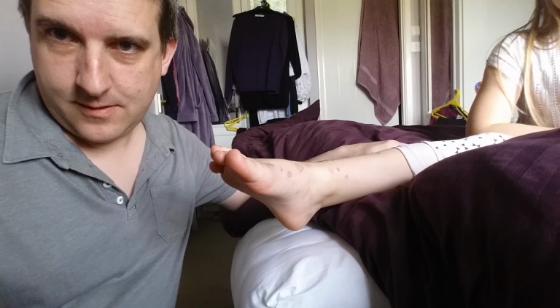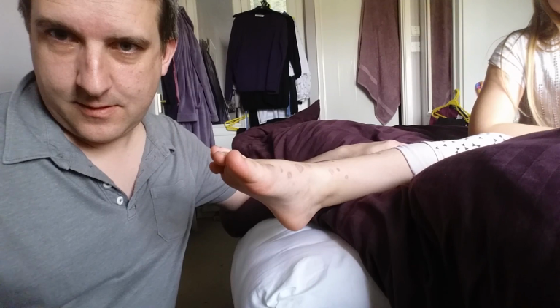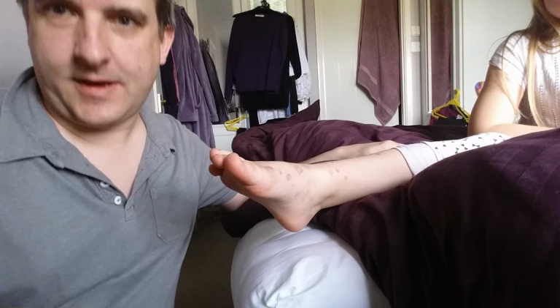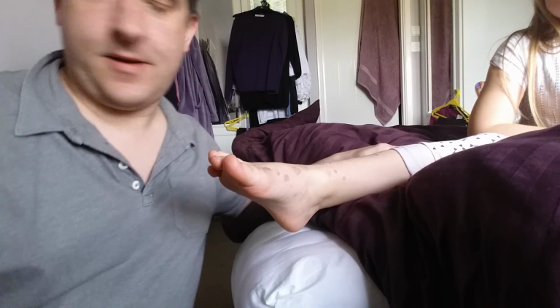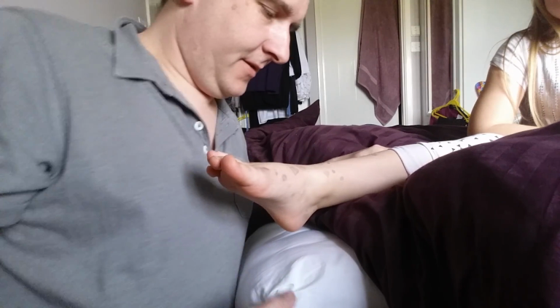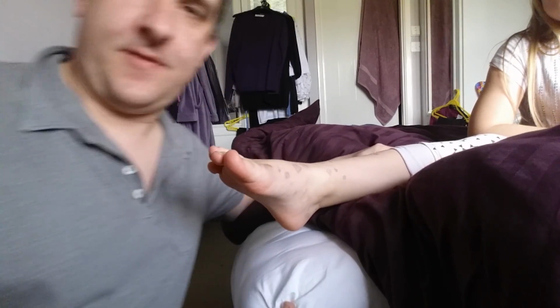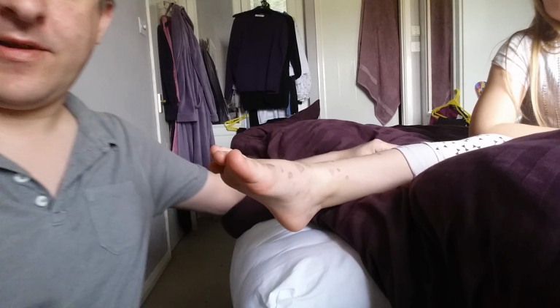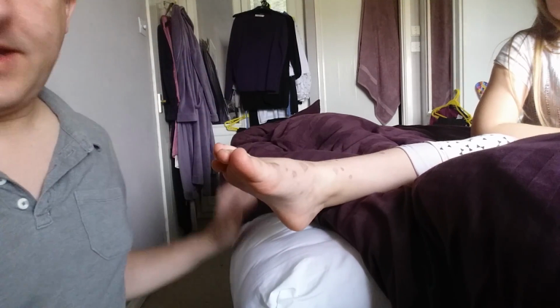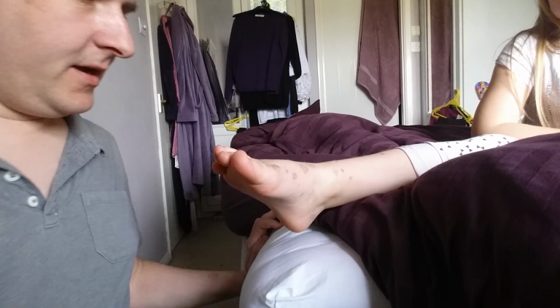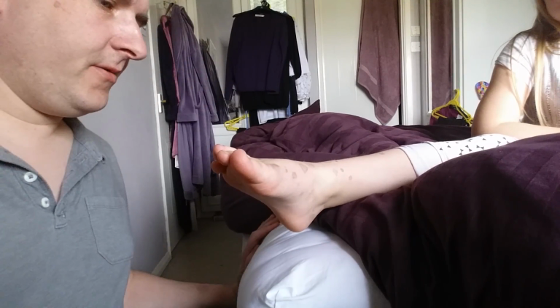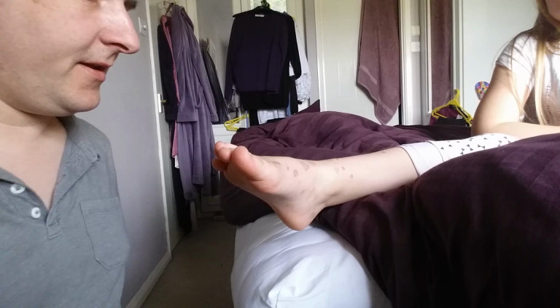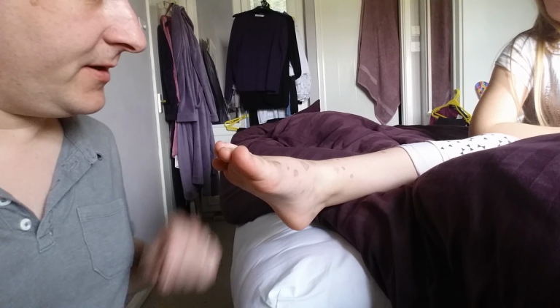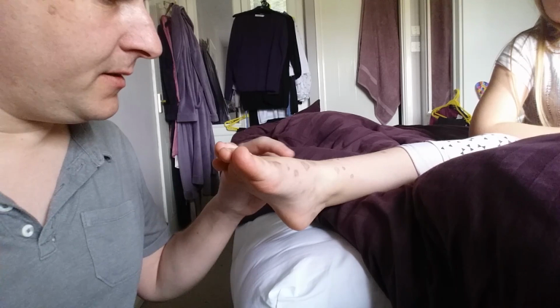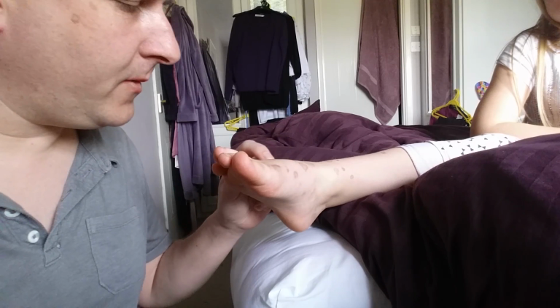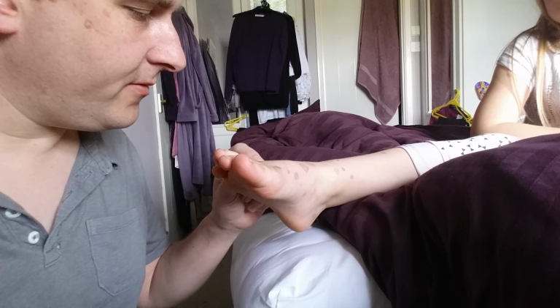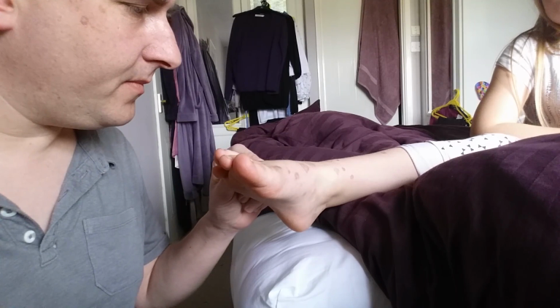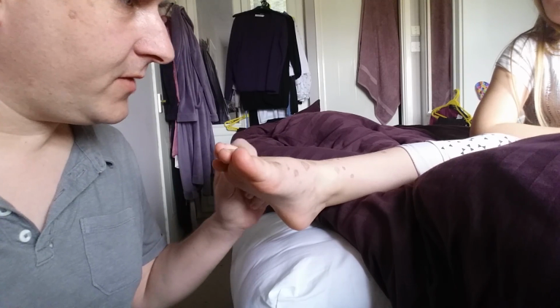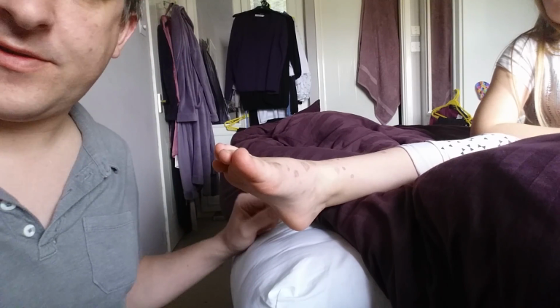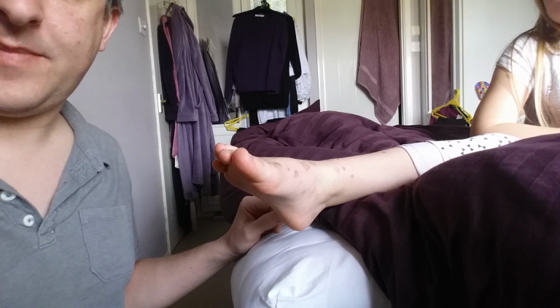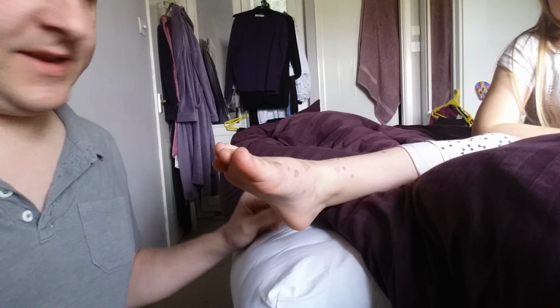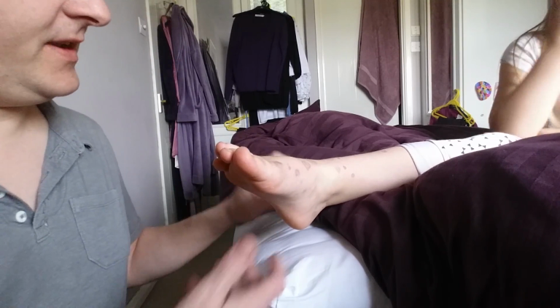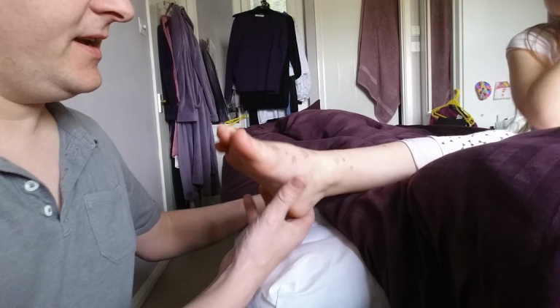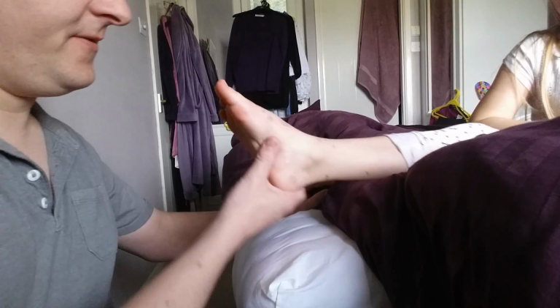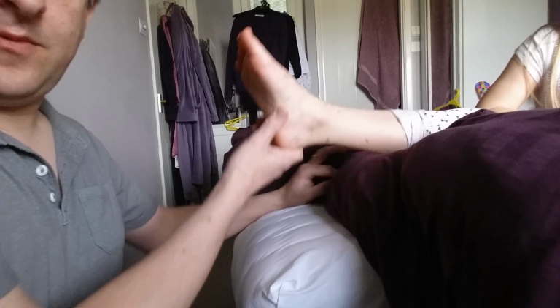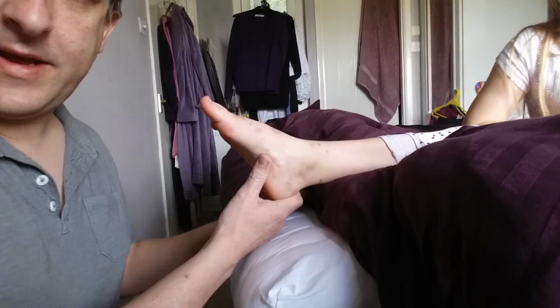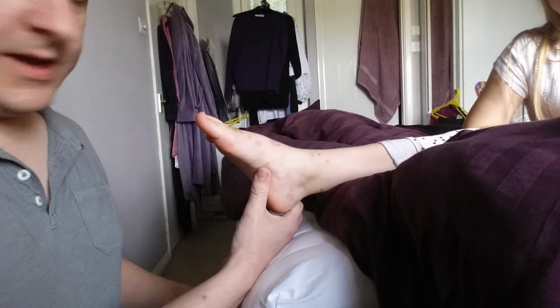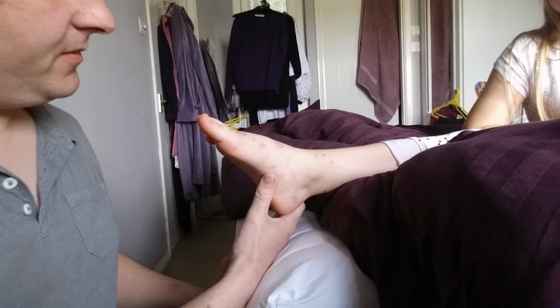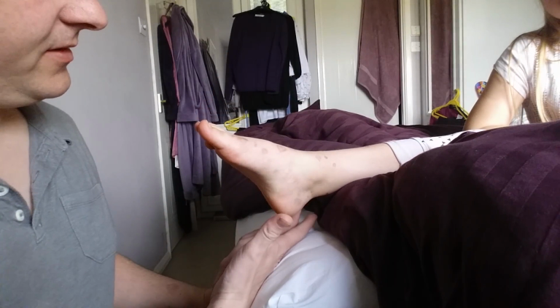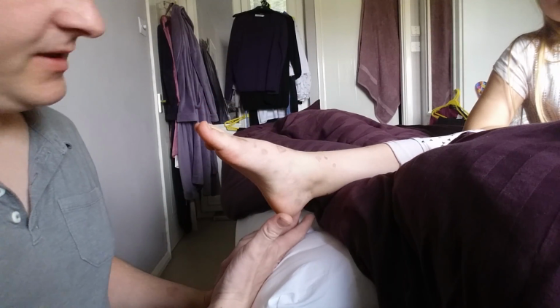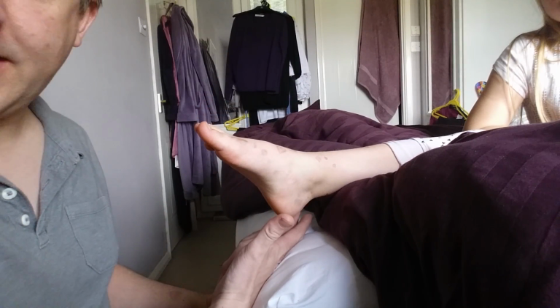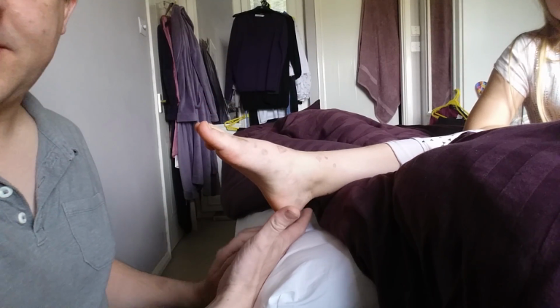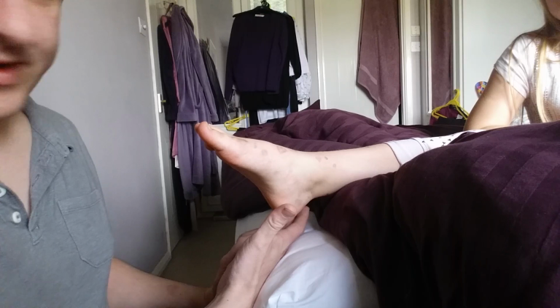Hi there. This is for Caroline, who had a good question about whether Converse were bad for teenagers' feet and if so, why. So this is the ladybird explanation.